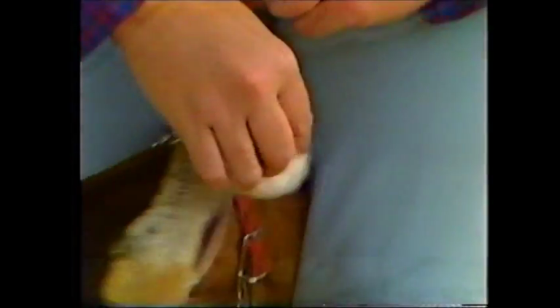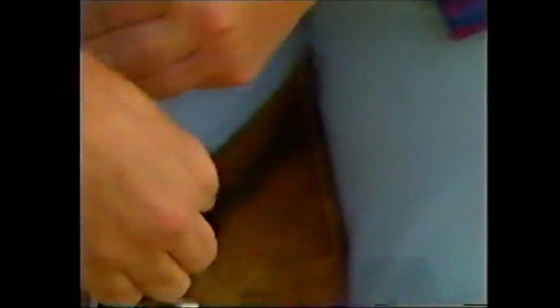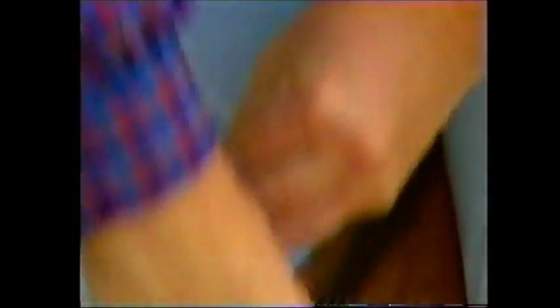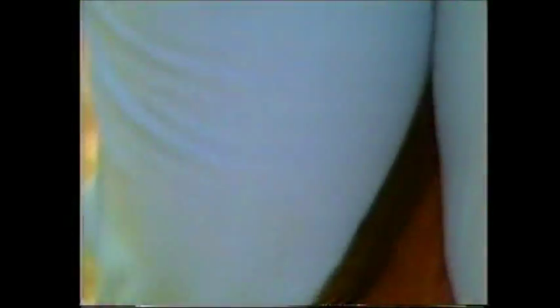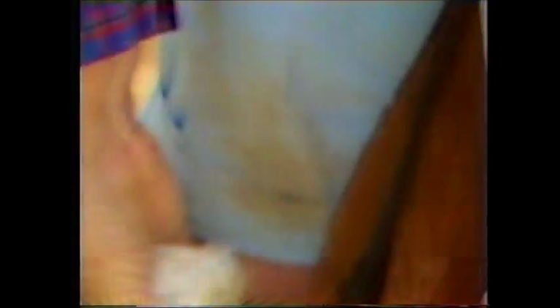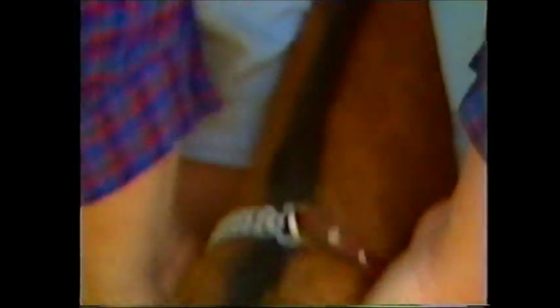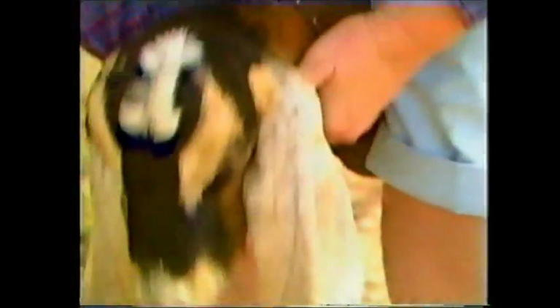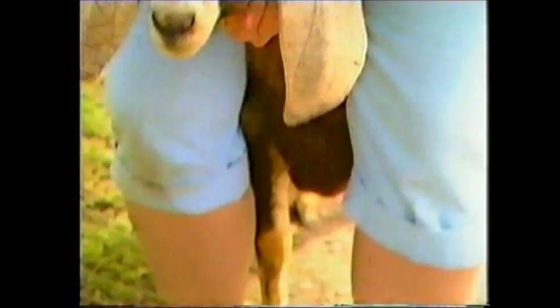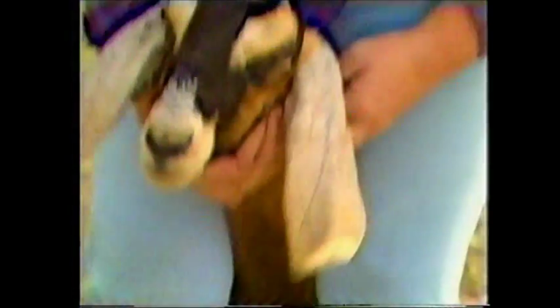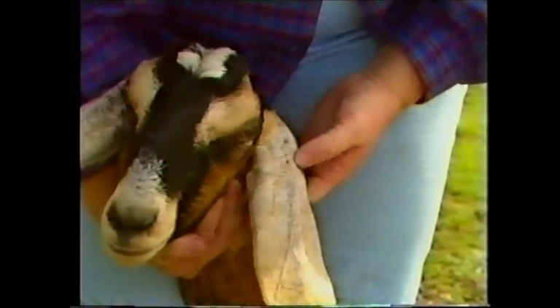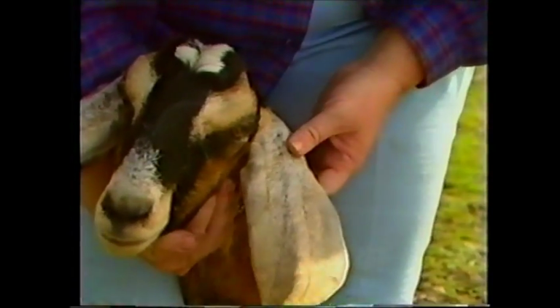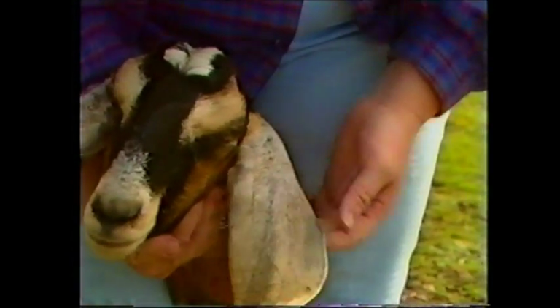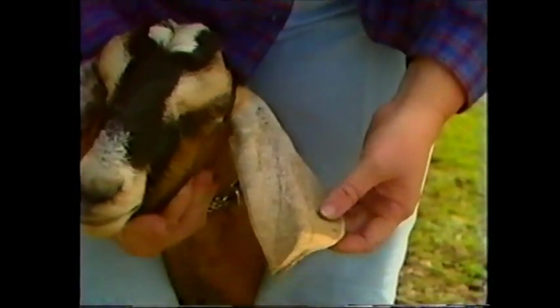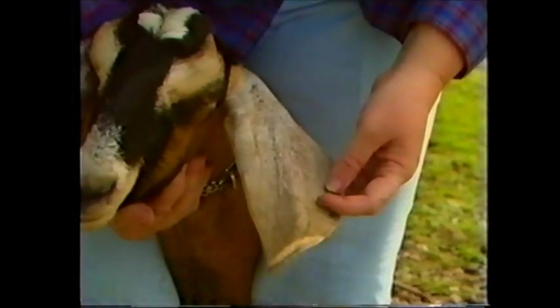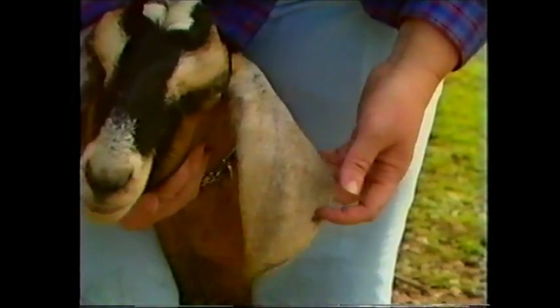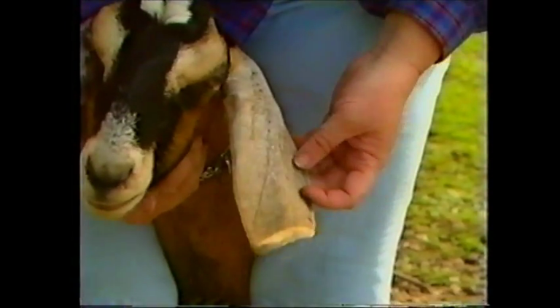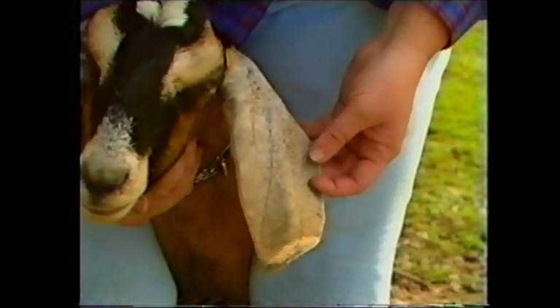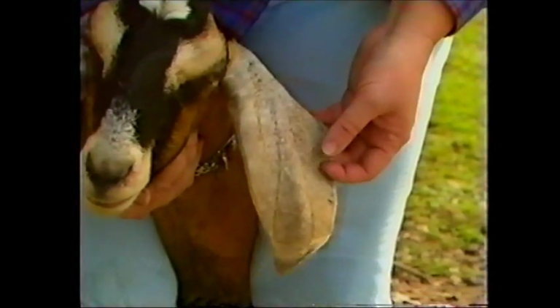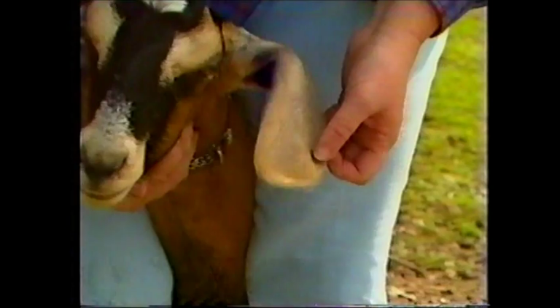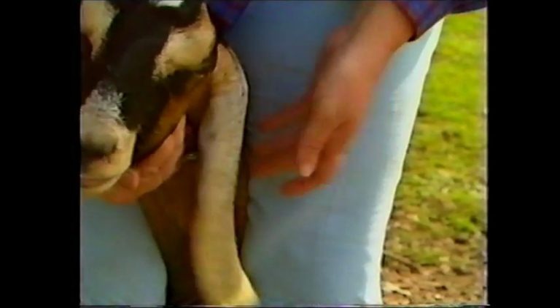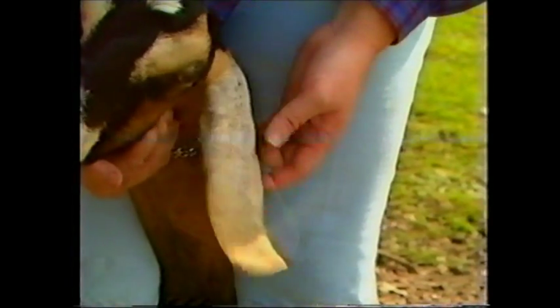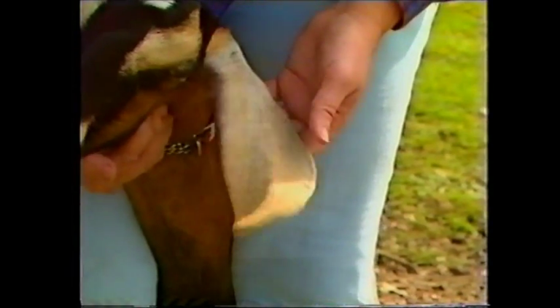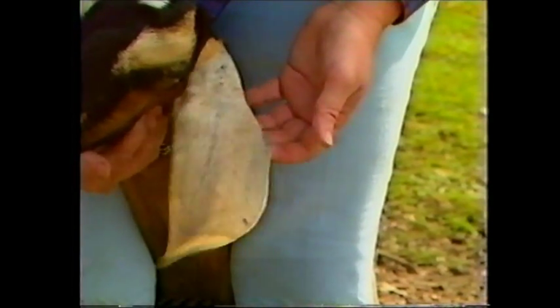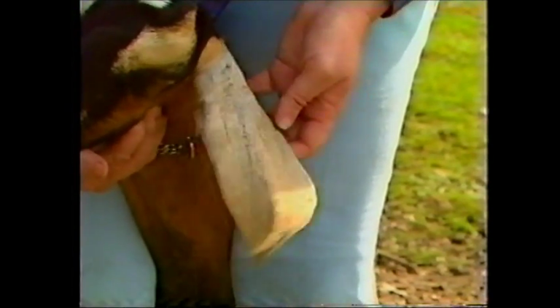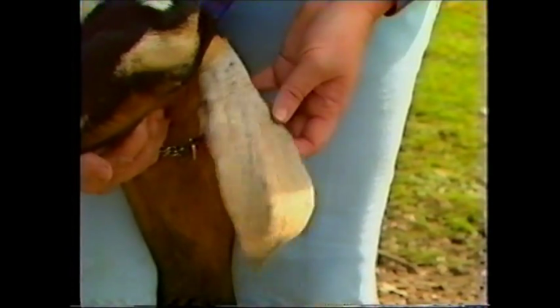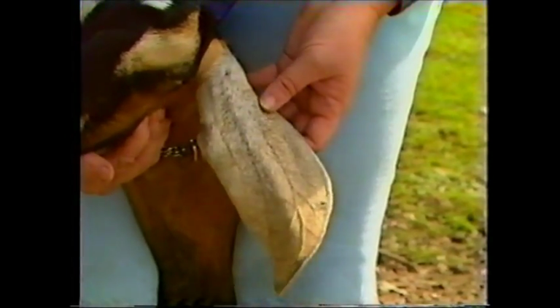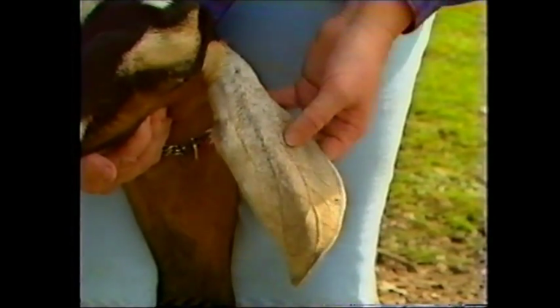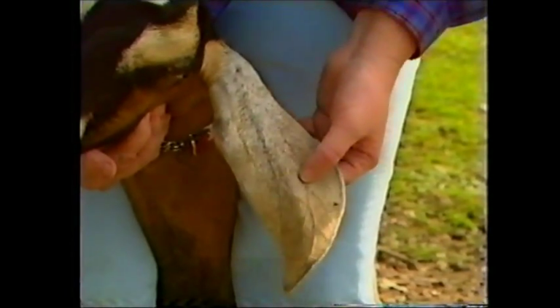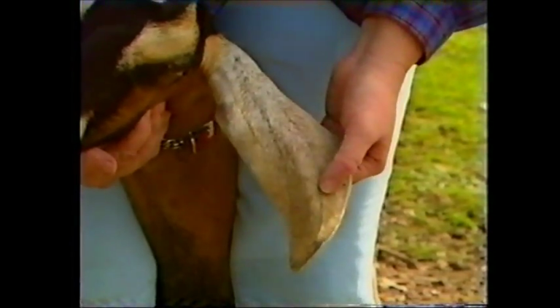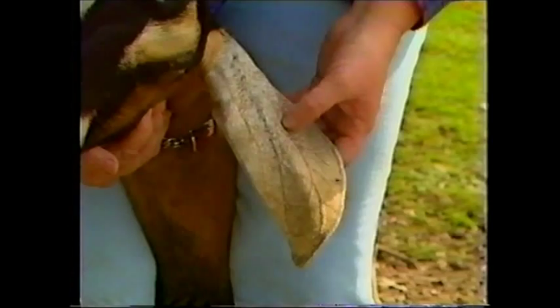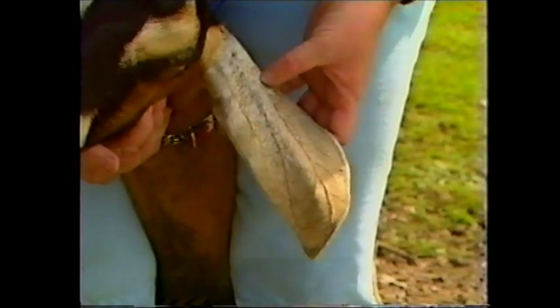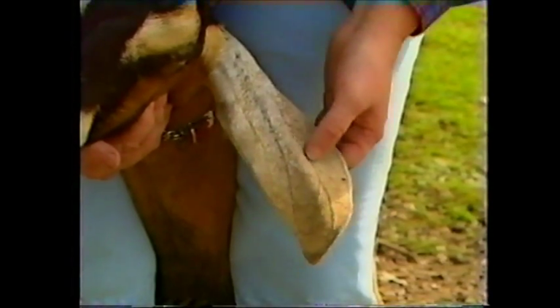Goats do not like to have their ears touched in any way. It is also important that you notice the position of the blood vessels on the ear and notice that they generally follow the creases in the ear. You will see a major blood vessel going down there.